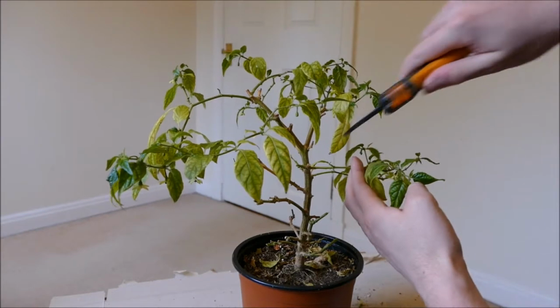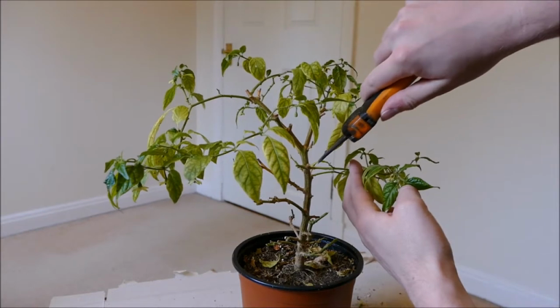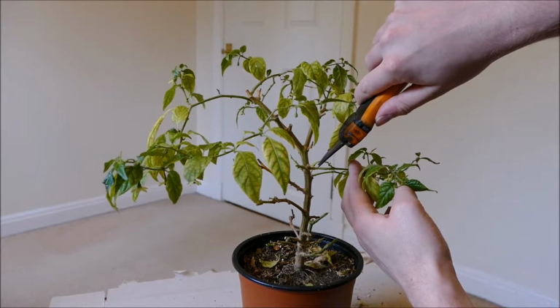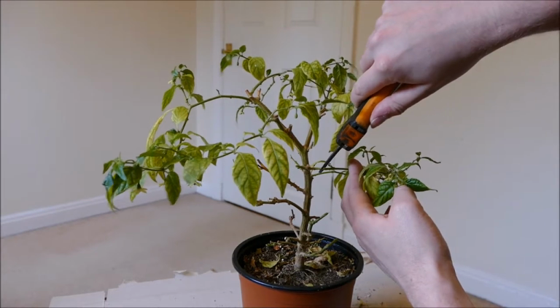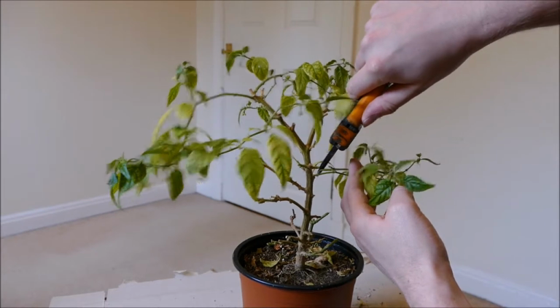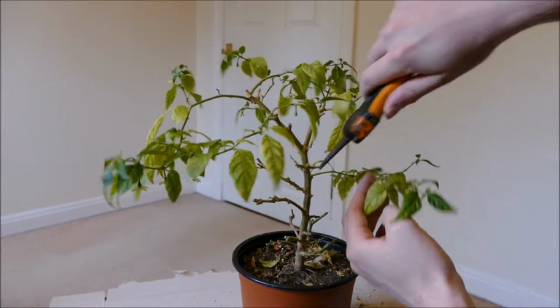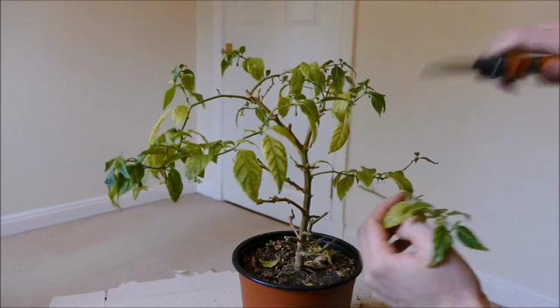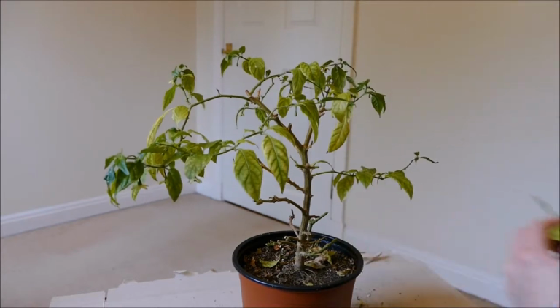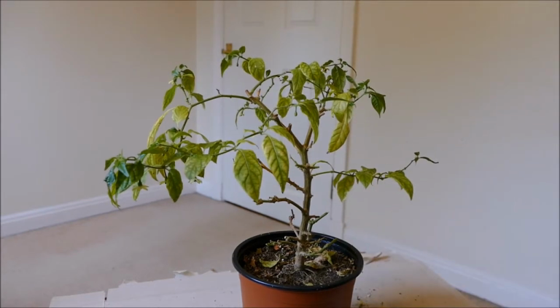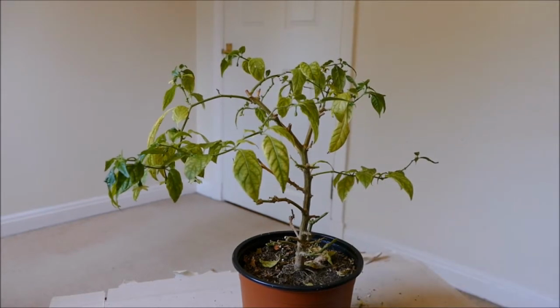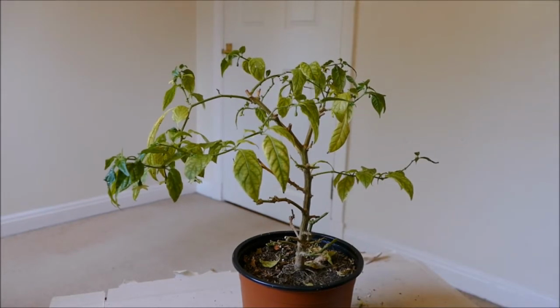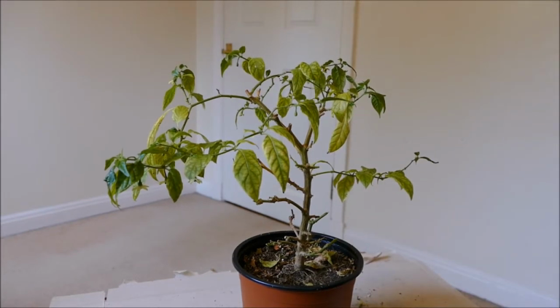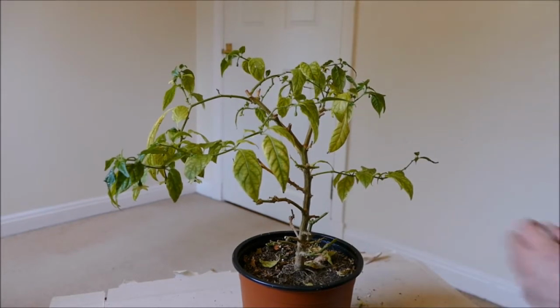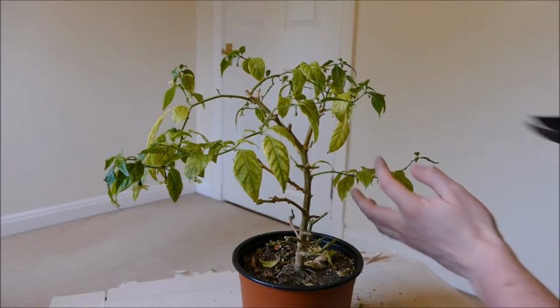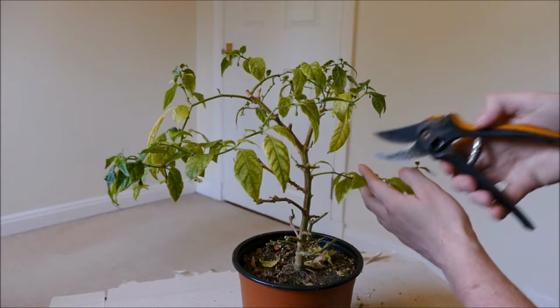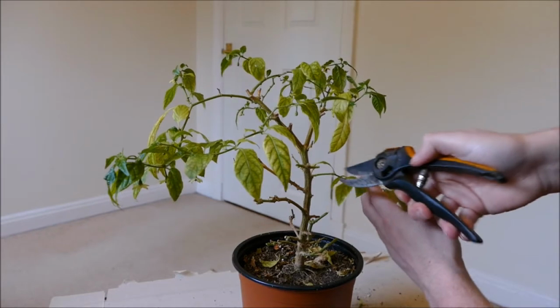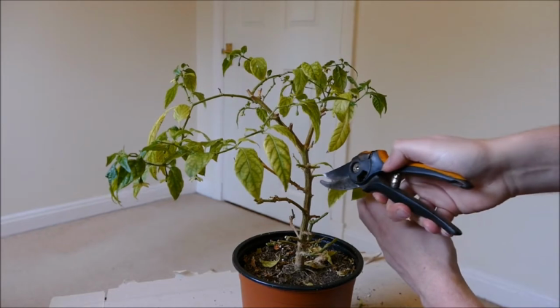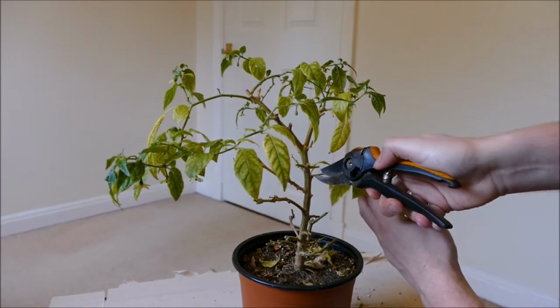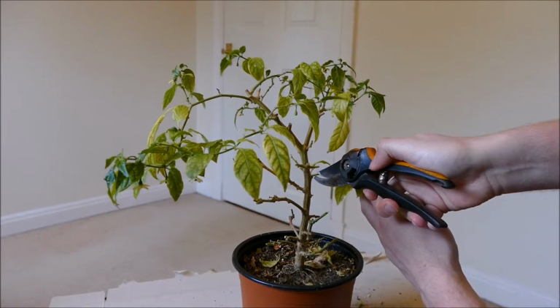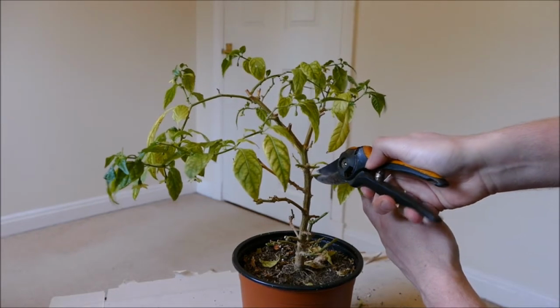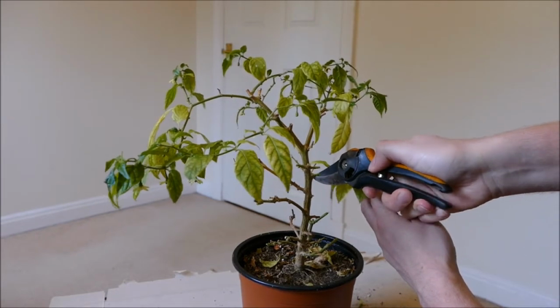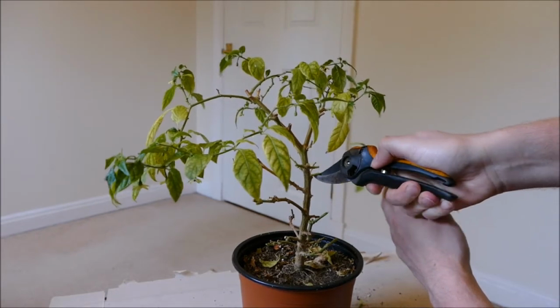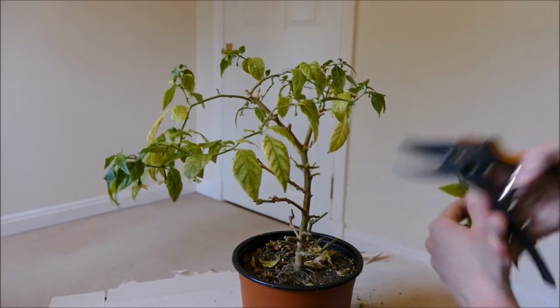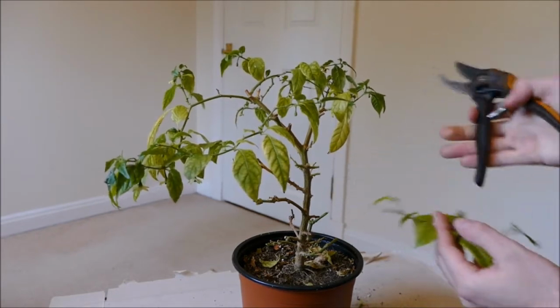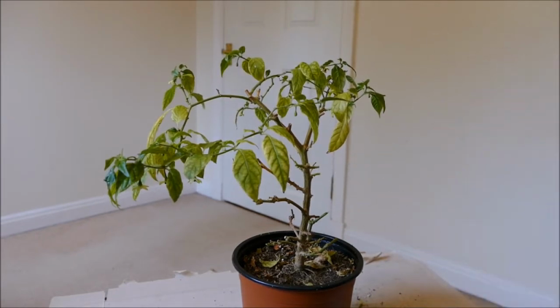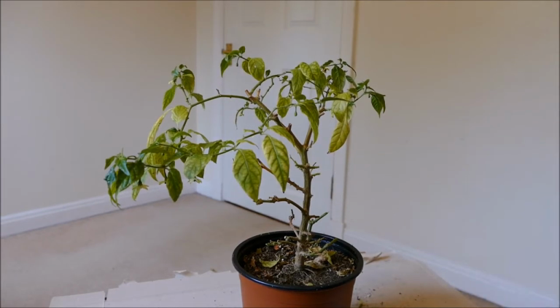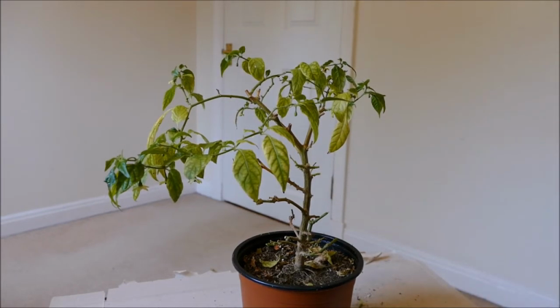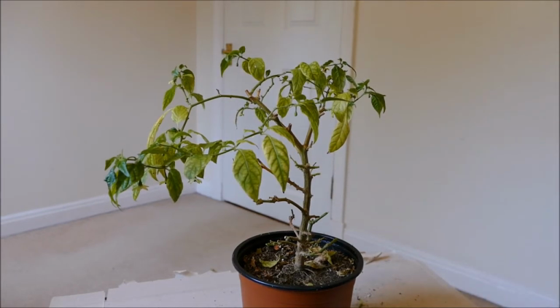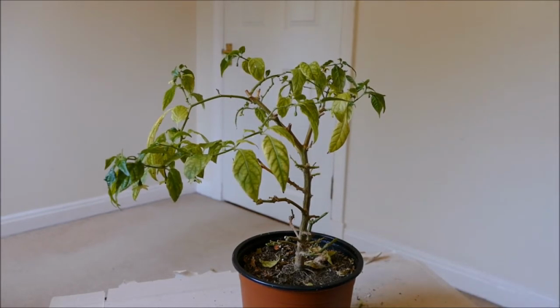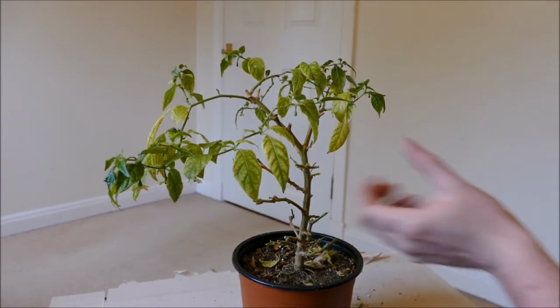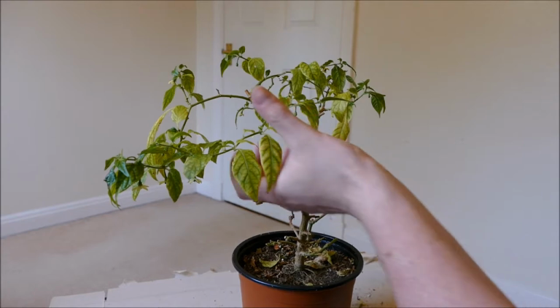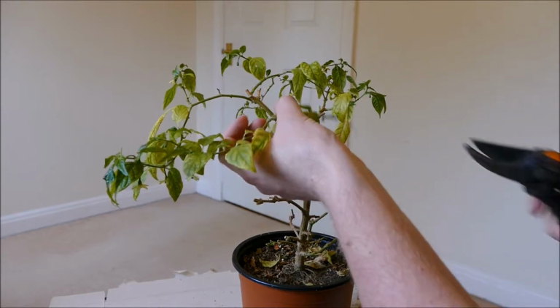I know this looks very drastic, but I've done this several times before and it always responds very well. It doesn't normally kill the plant — well, it hasn't killed it so far doing this hard pruning.